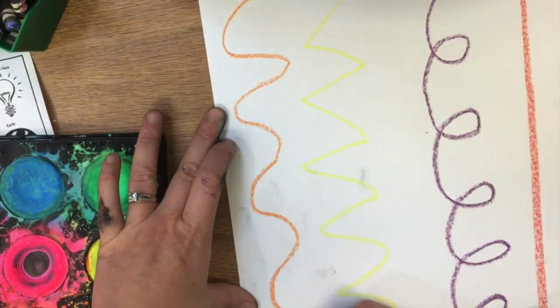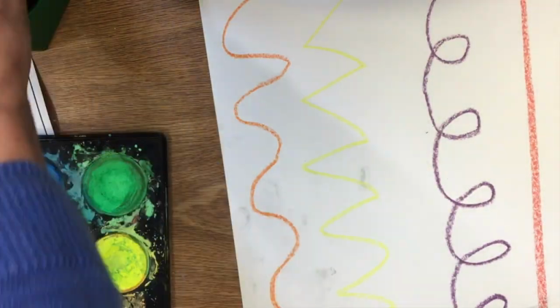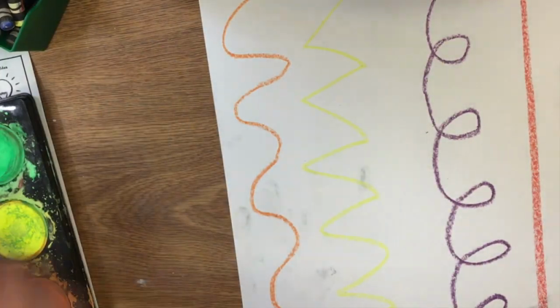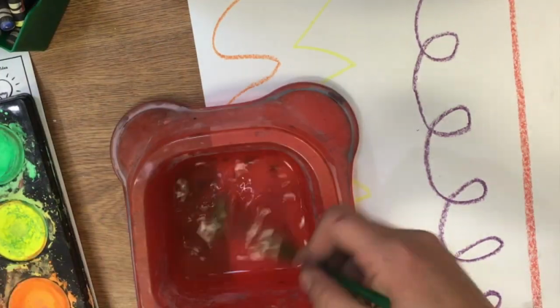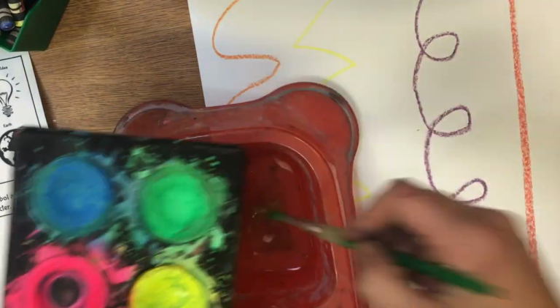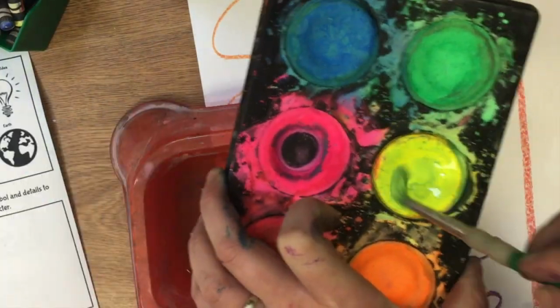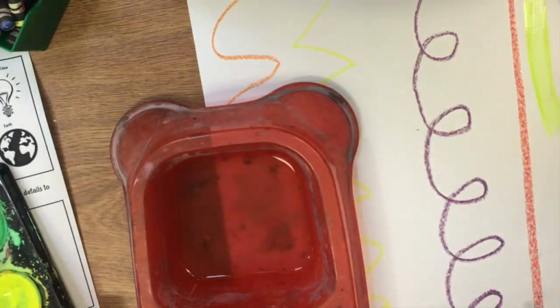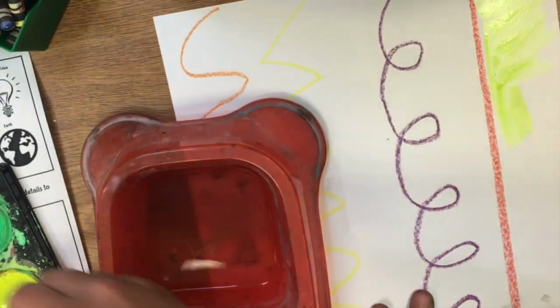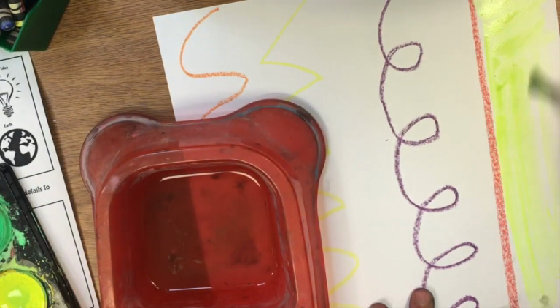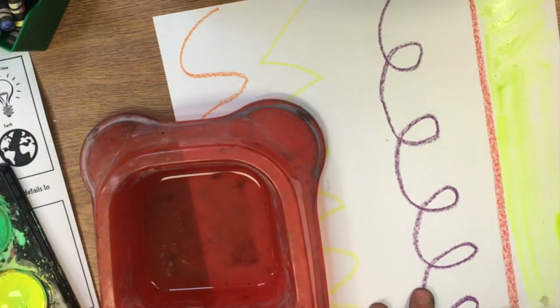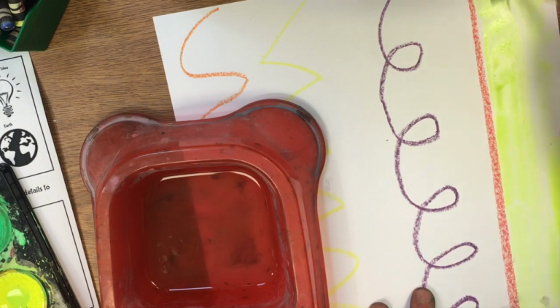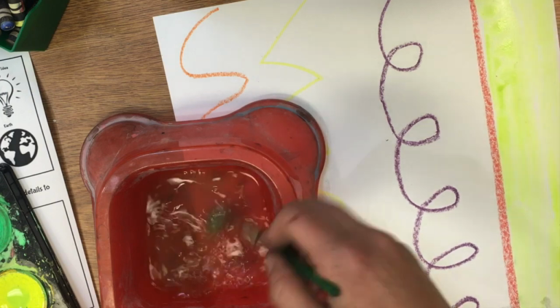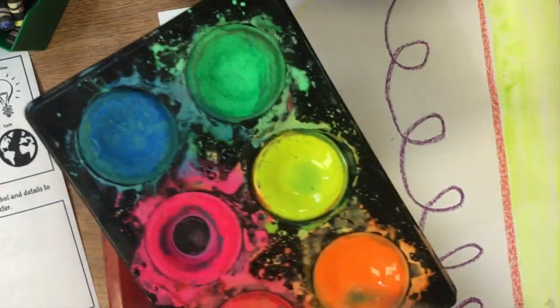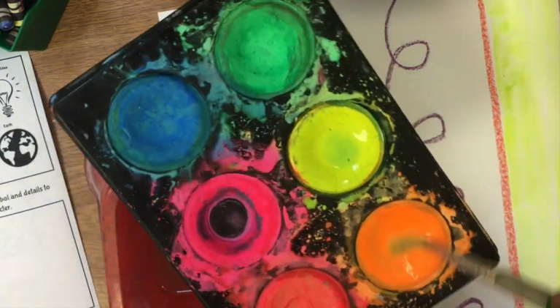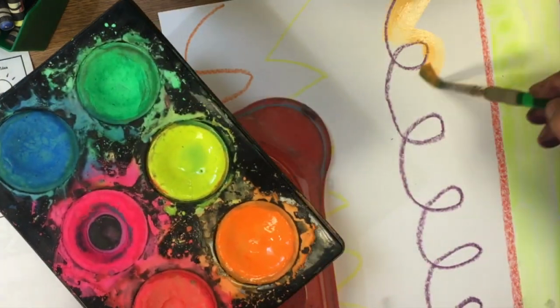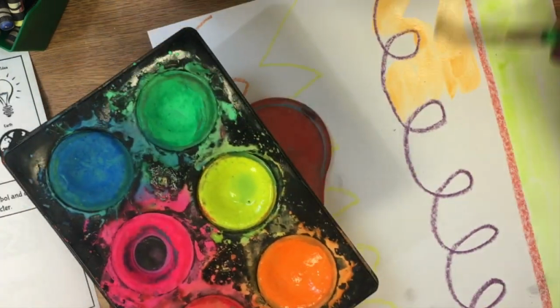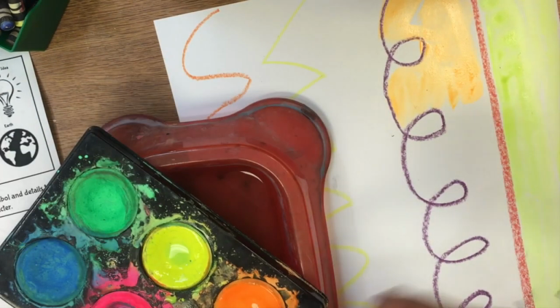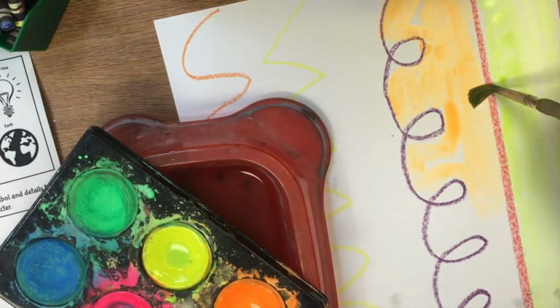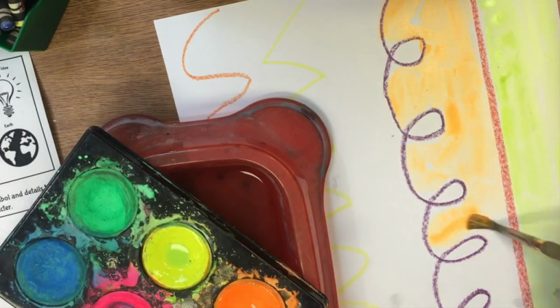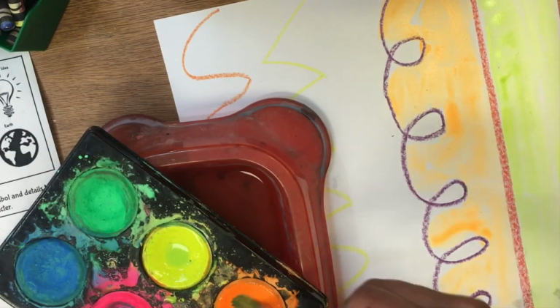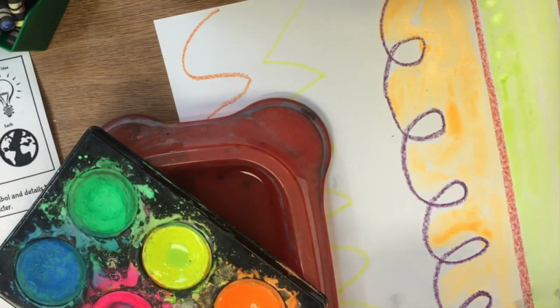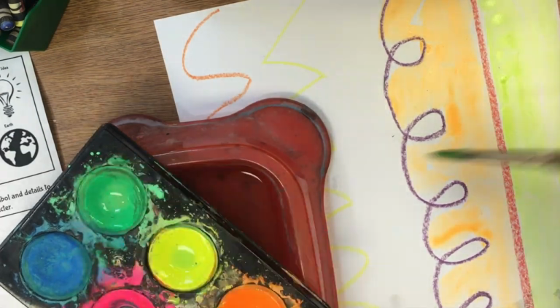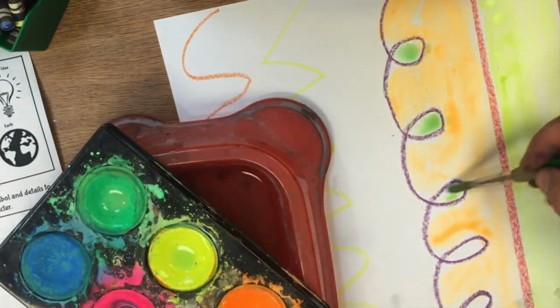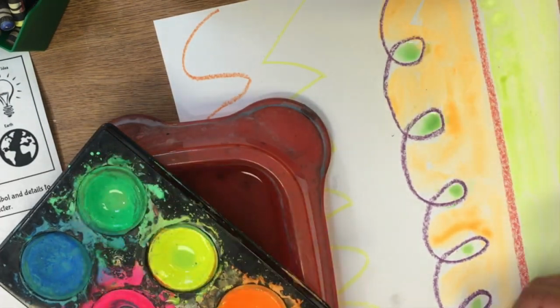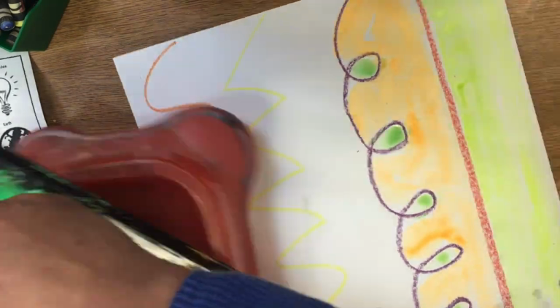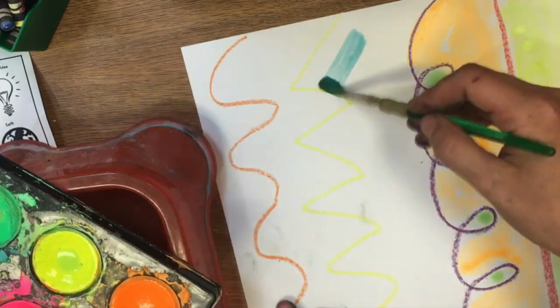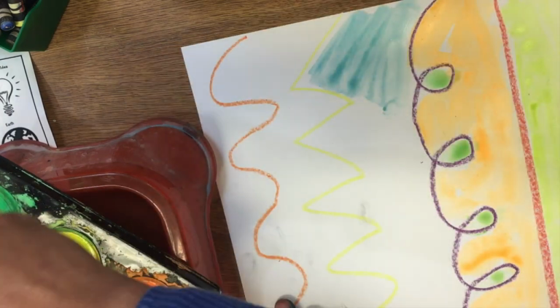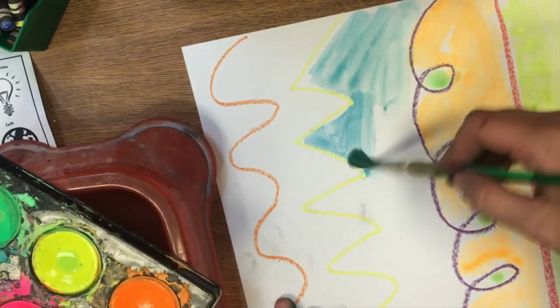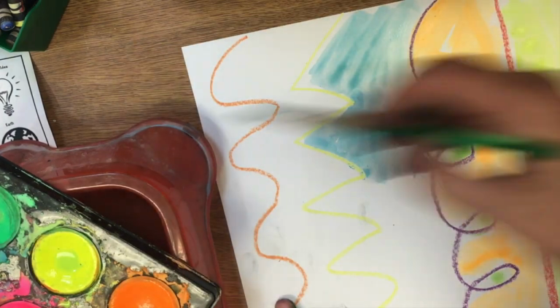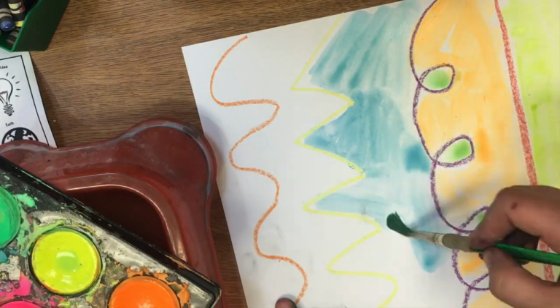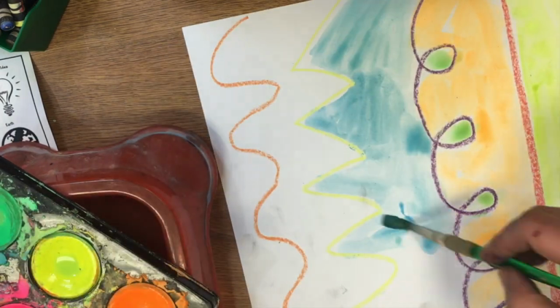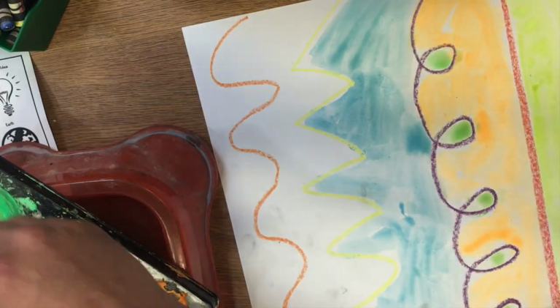We're going to start by making some lines across our paper and filling with liquid tempera. This is the kind of paint you need to wake up, so you add water, swirl, and then paint.